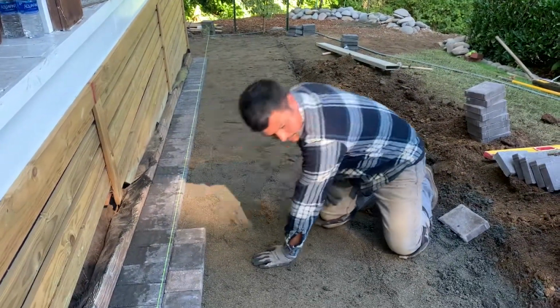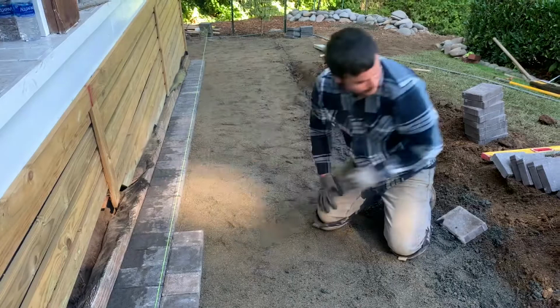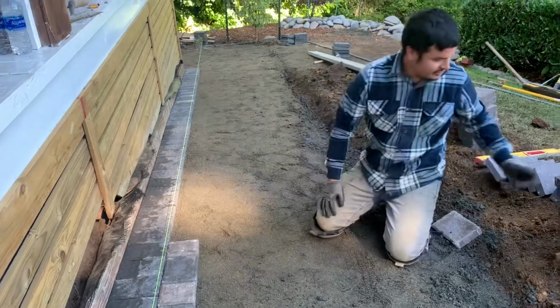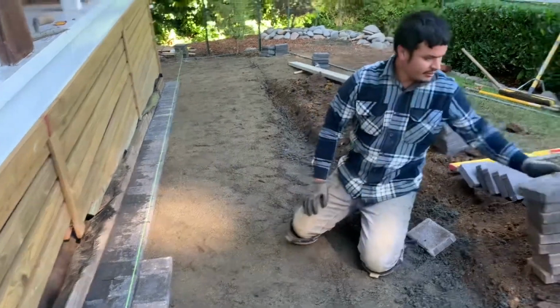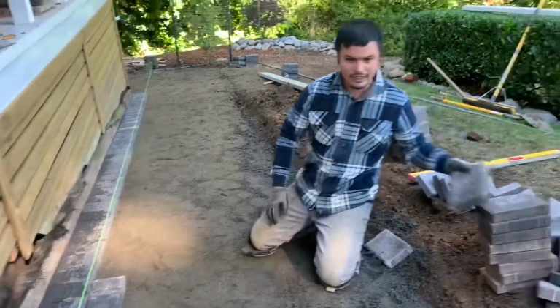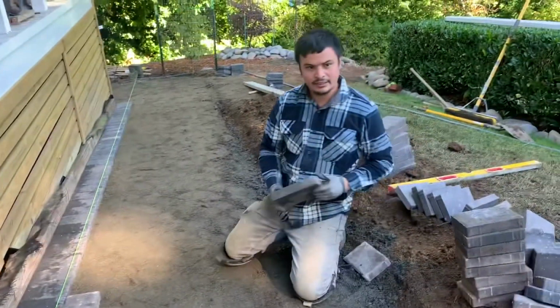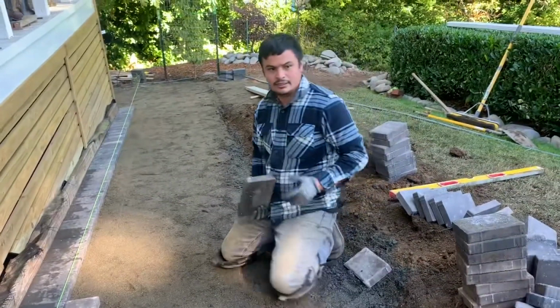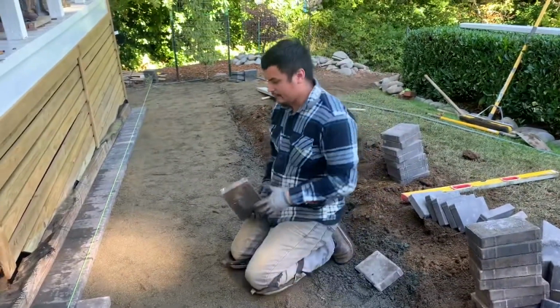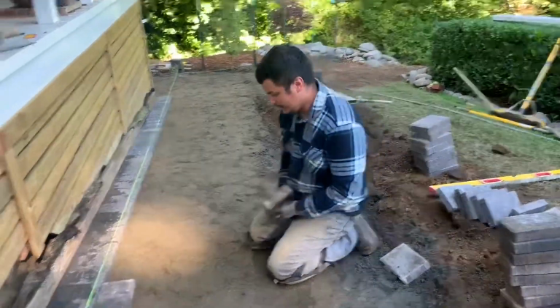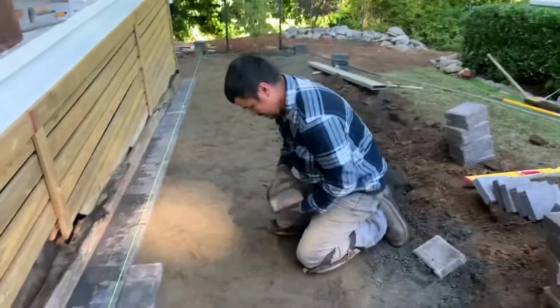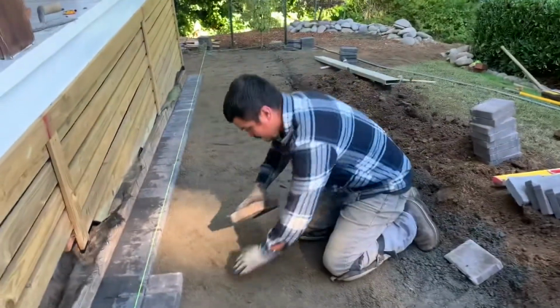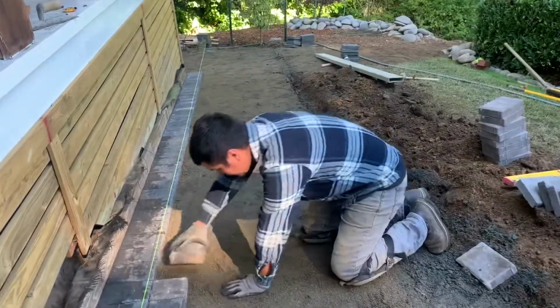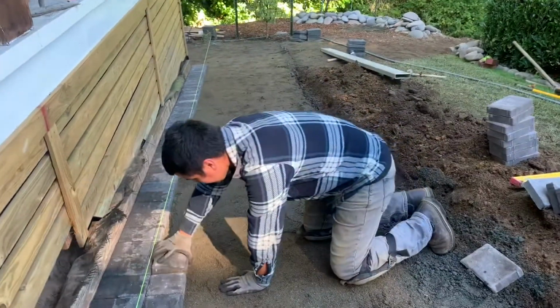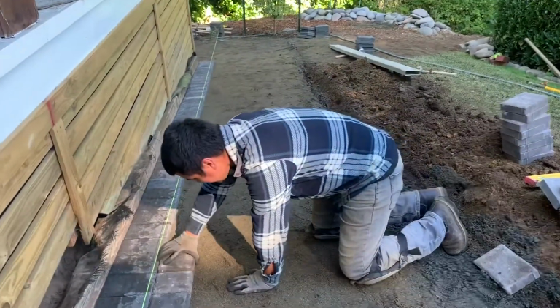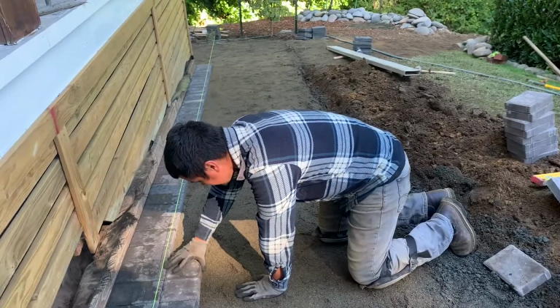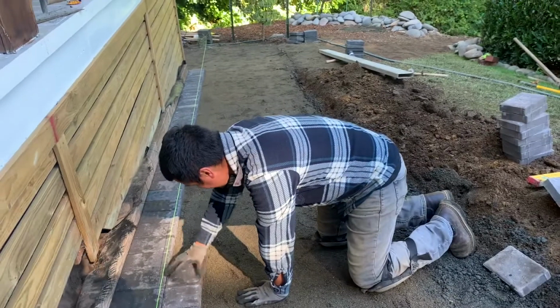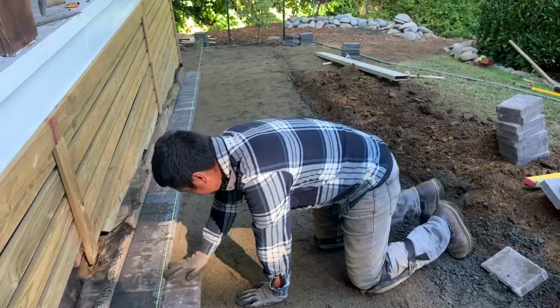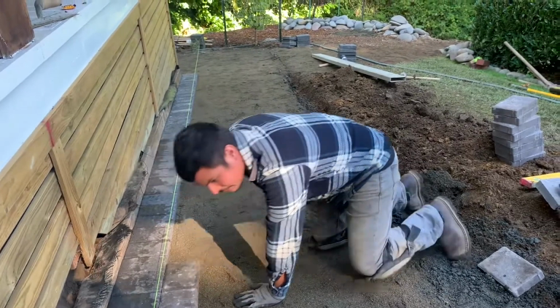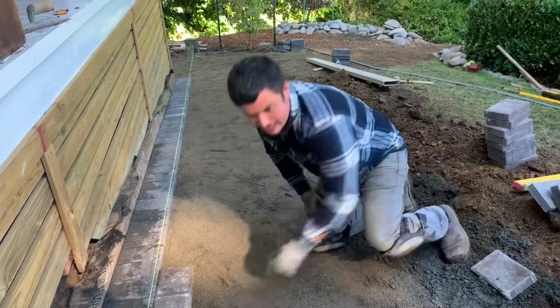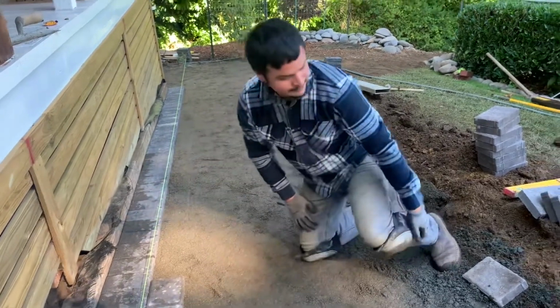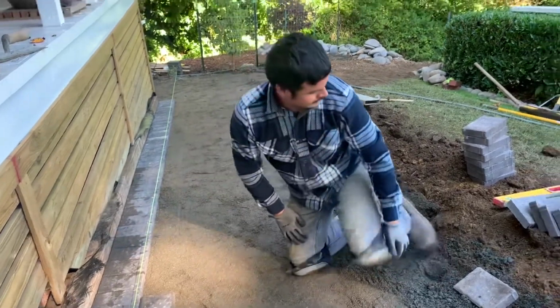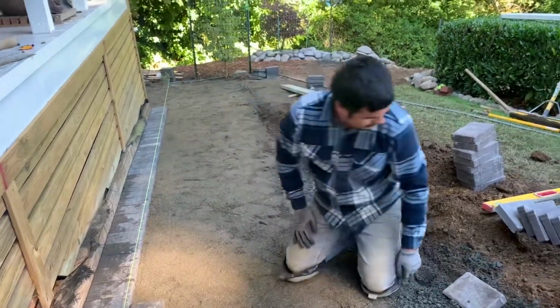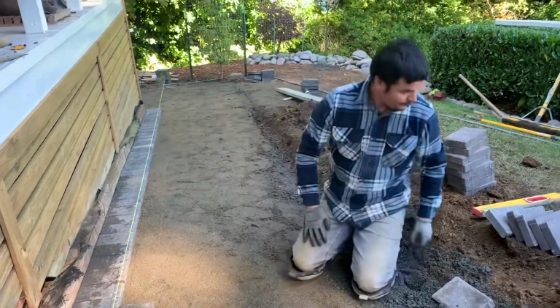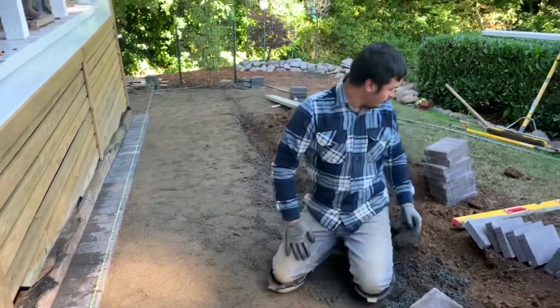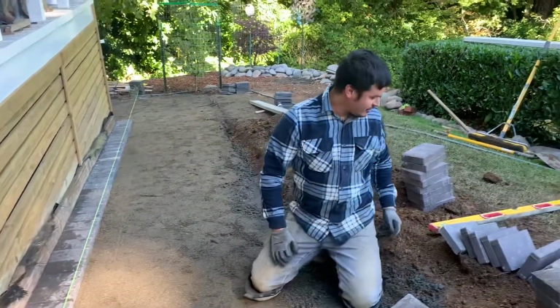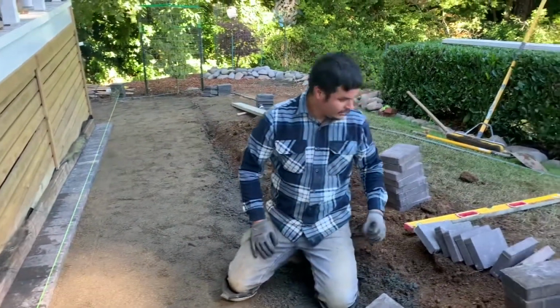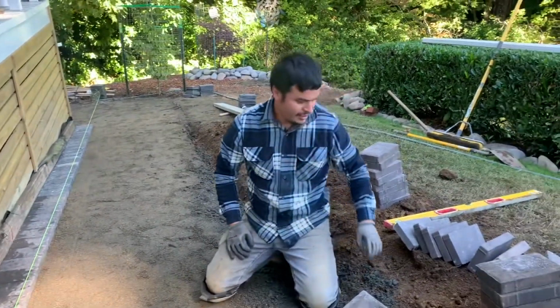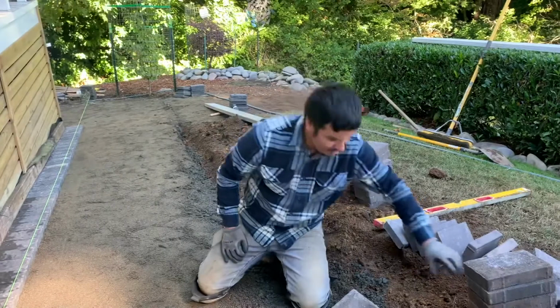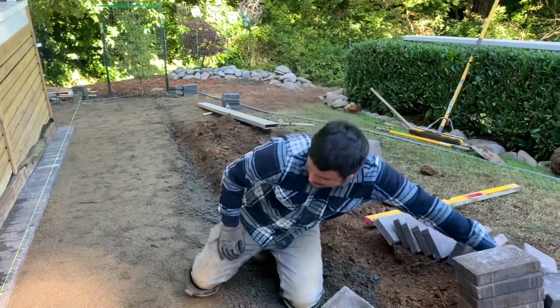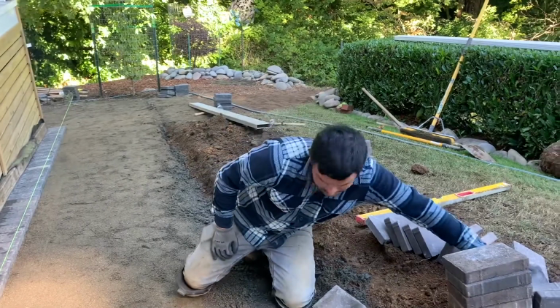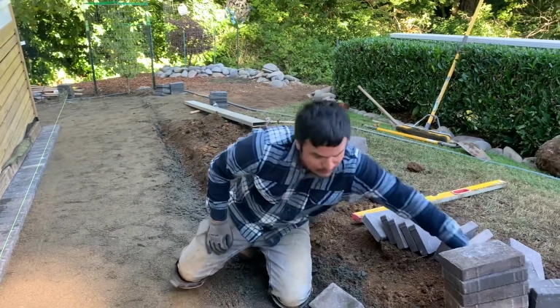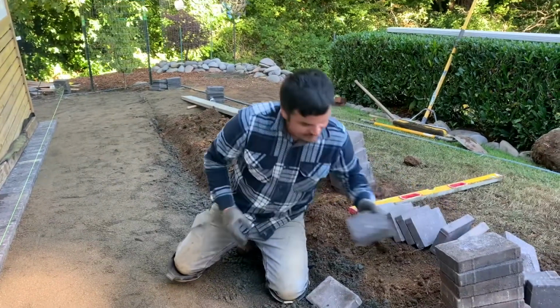That's why I really like this slim line — it's a very straightforward install. Very easy paver to handle, super nice color, and the customer really likes it.